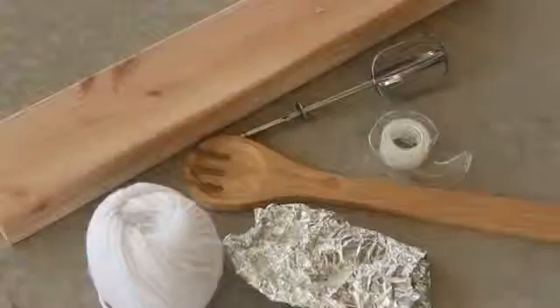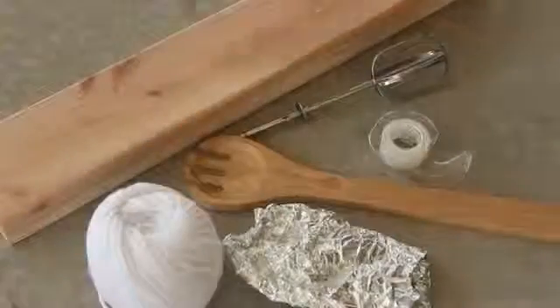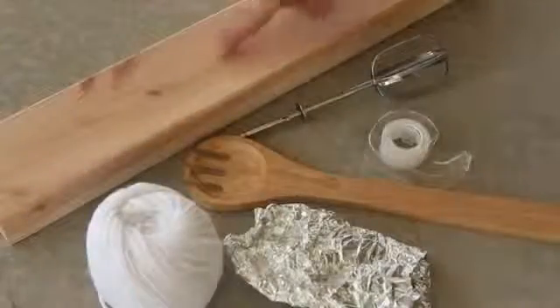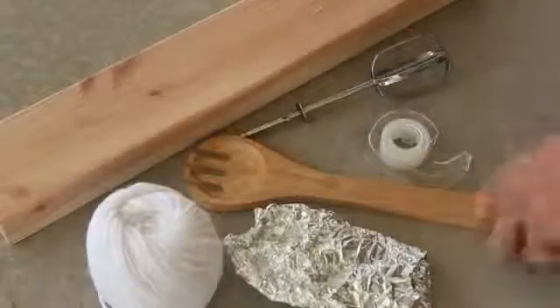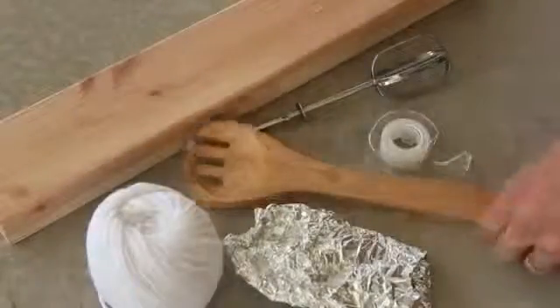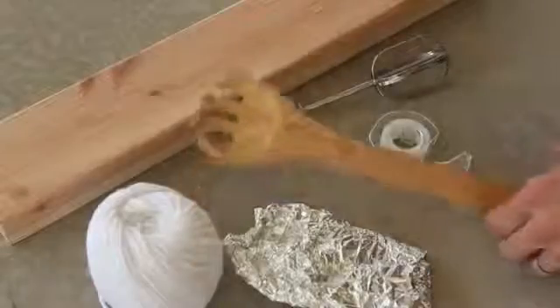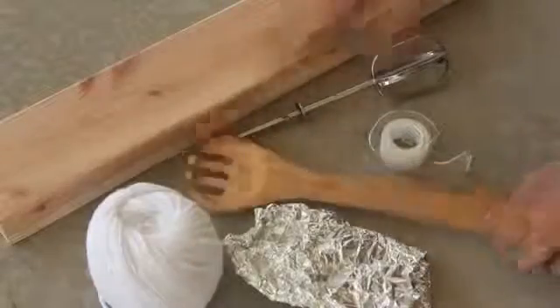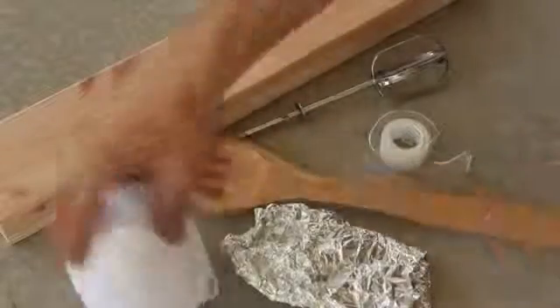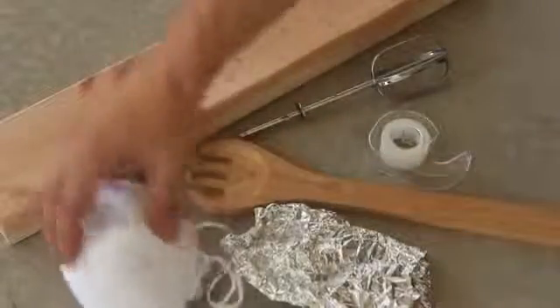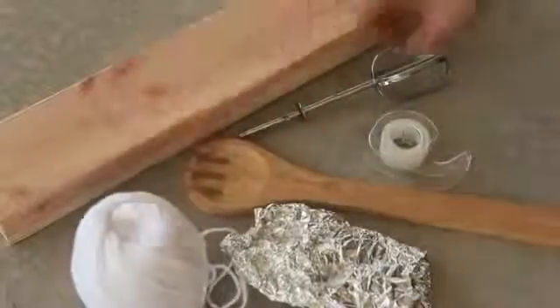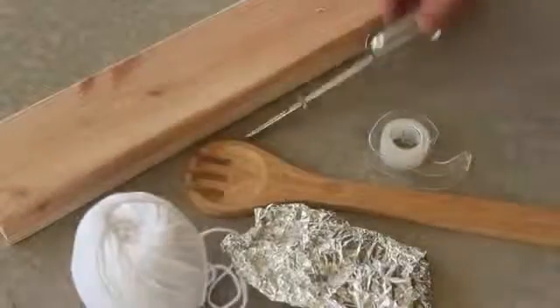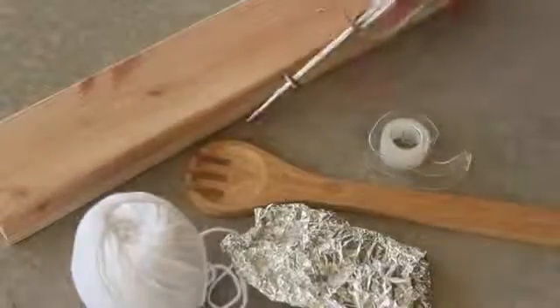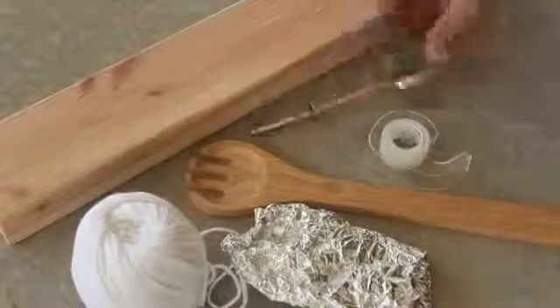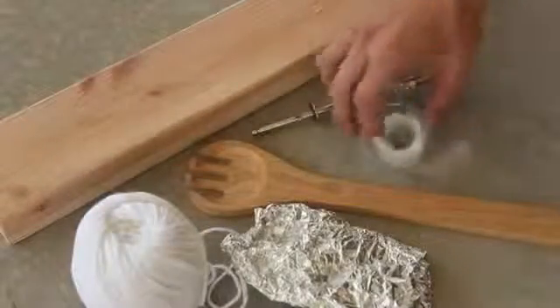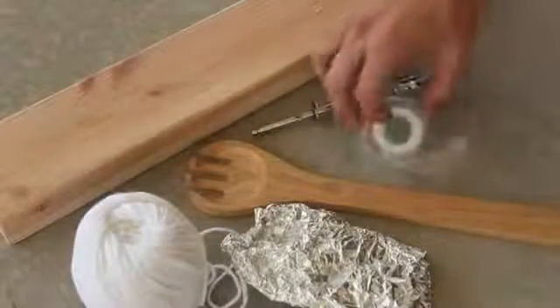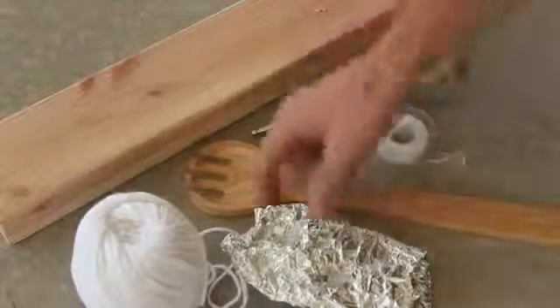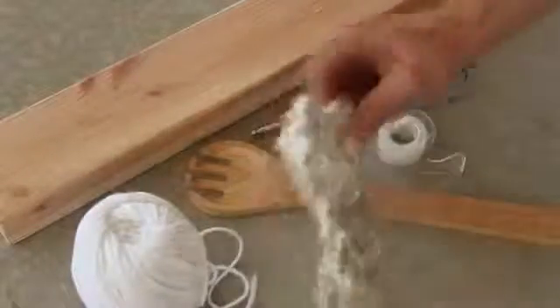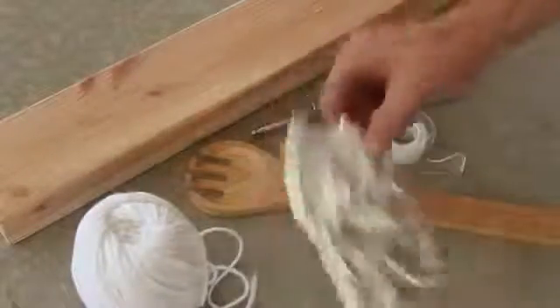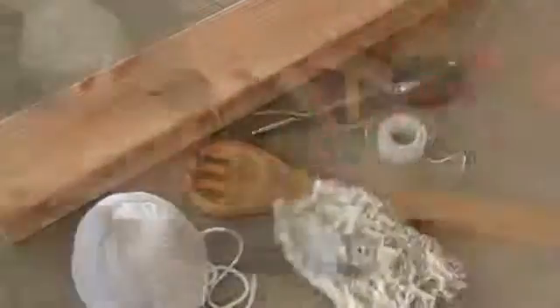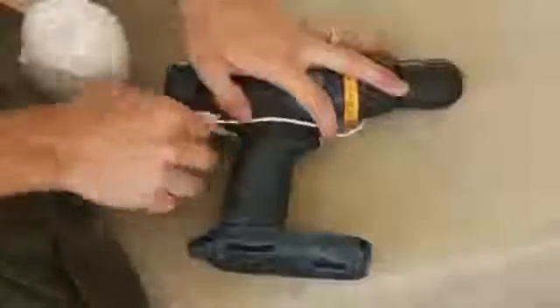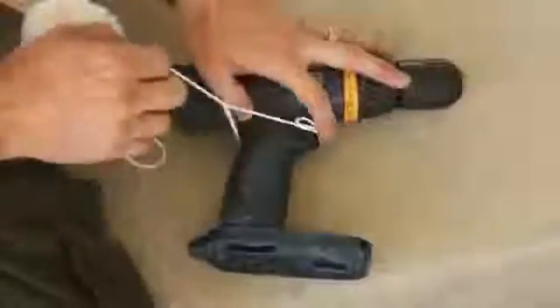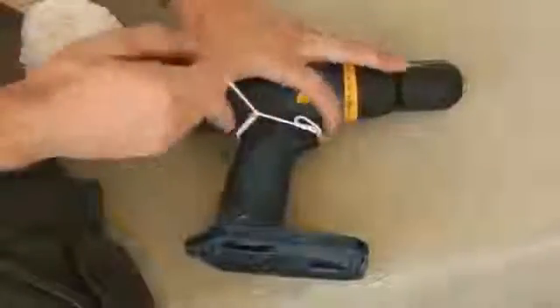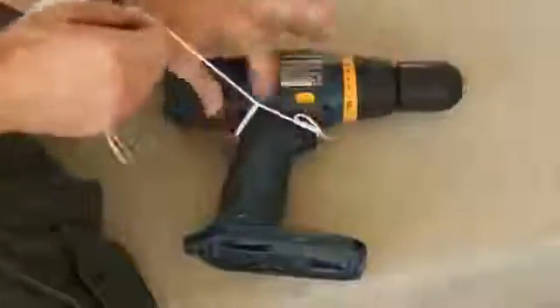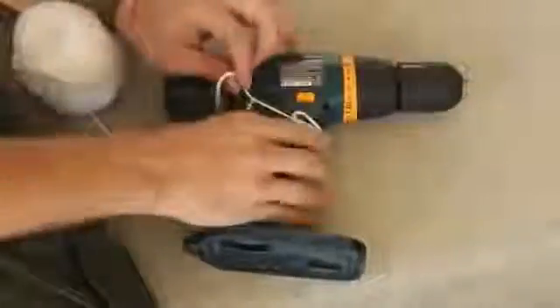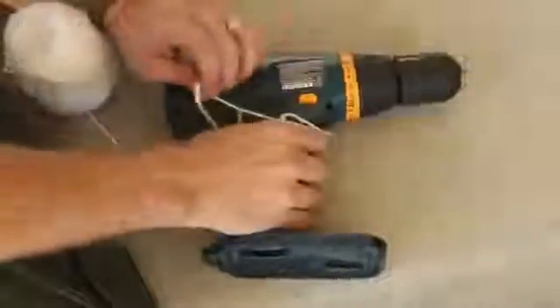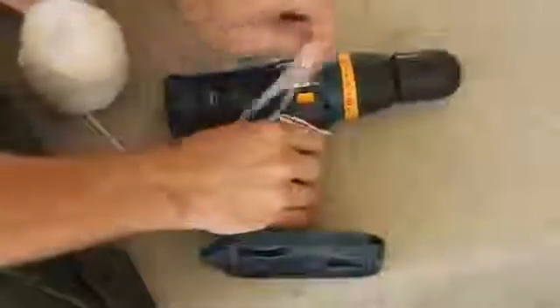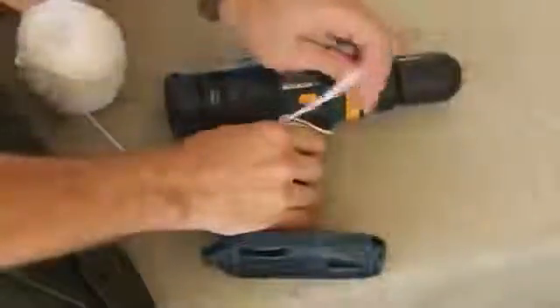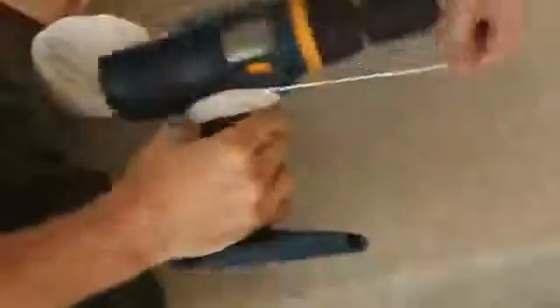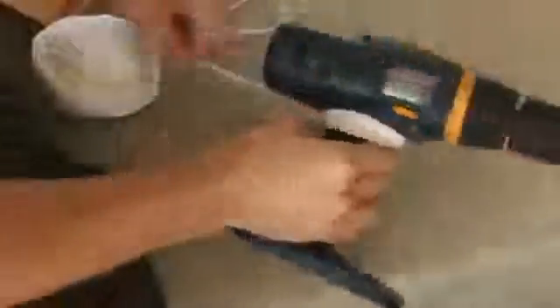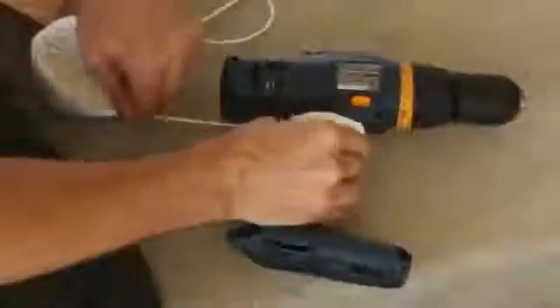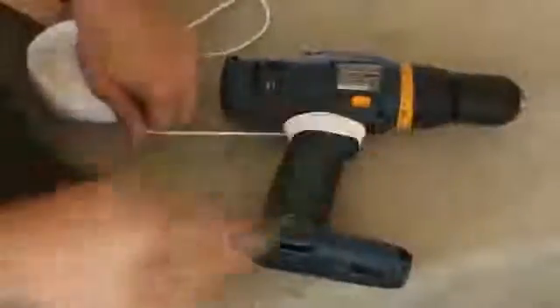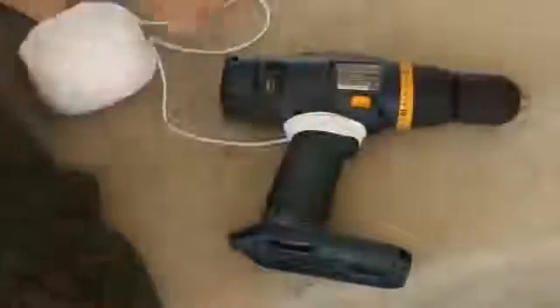To make this into a usable cell phone charger, I rounded up a piece of scrap 2x4, a wooden fork, a ball of yarn, a mixing beater, a roll of tape, and some aluminum foil. The first thing I need to do is secure the trigger in the on position, so I'll use plenty of yarn to do that.